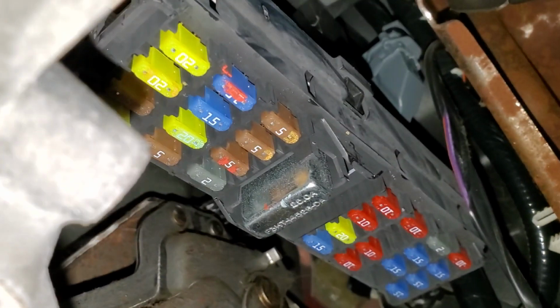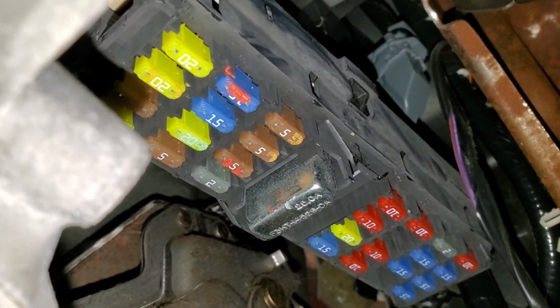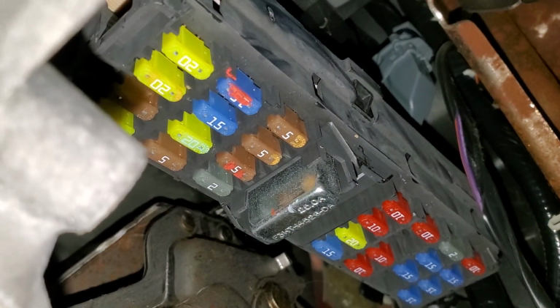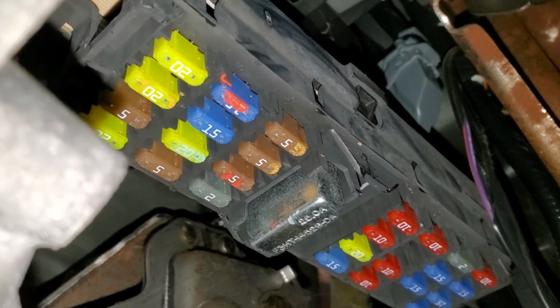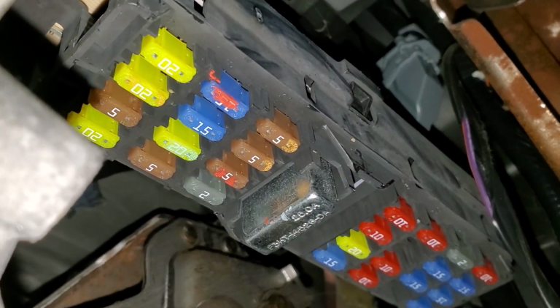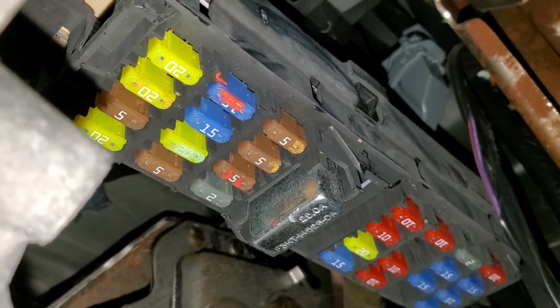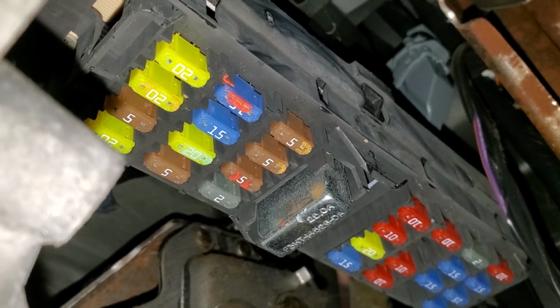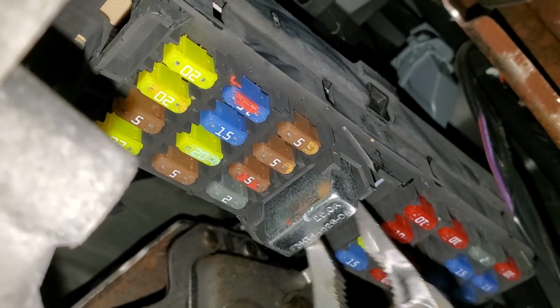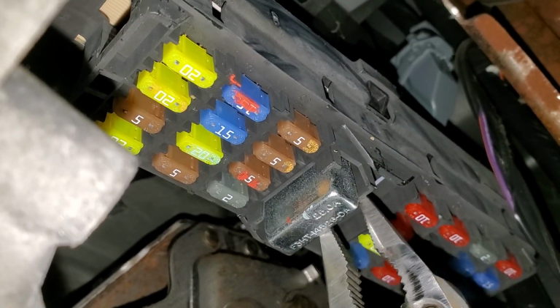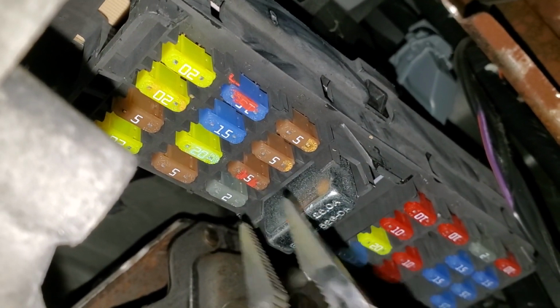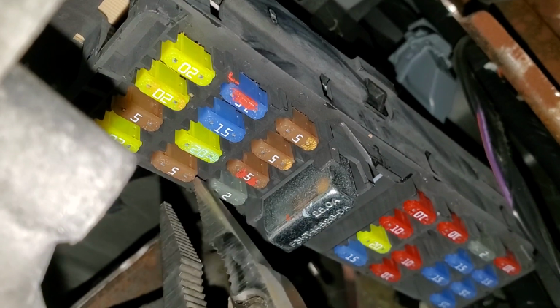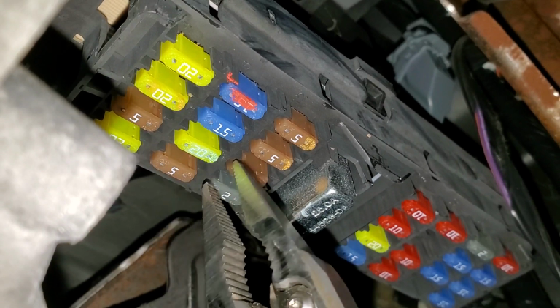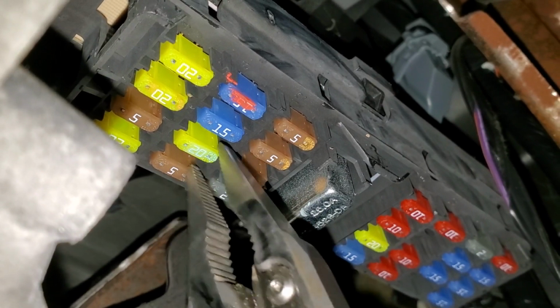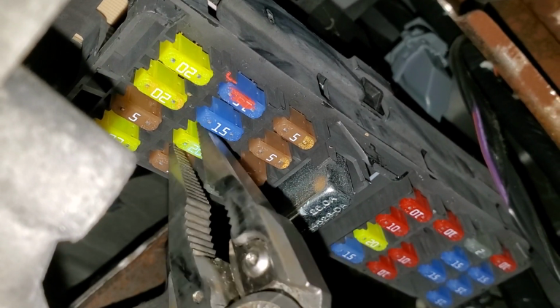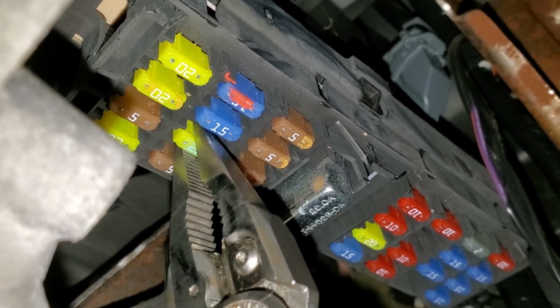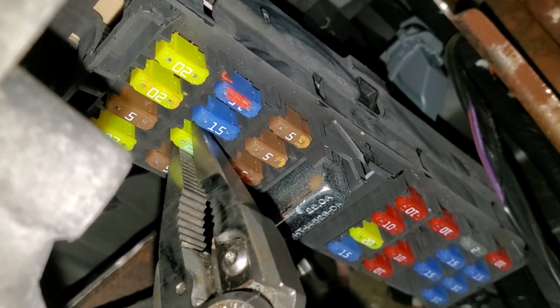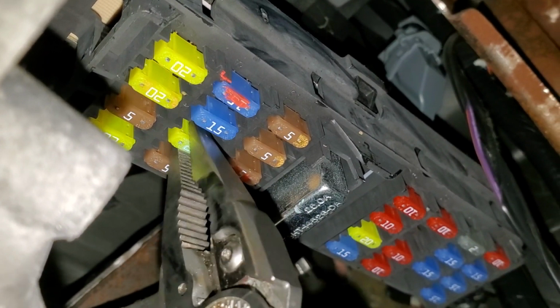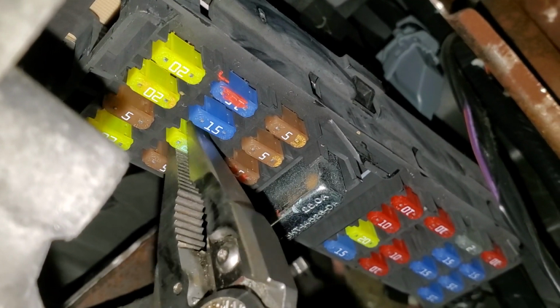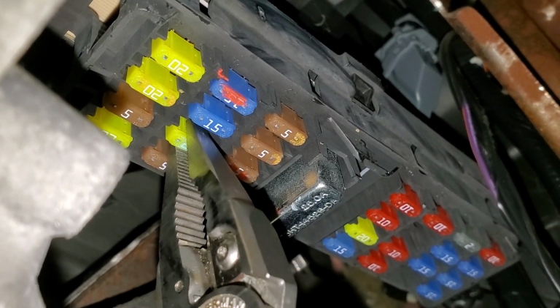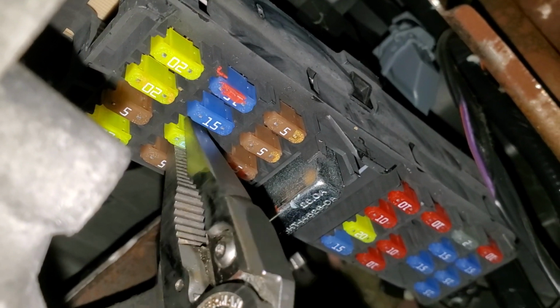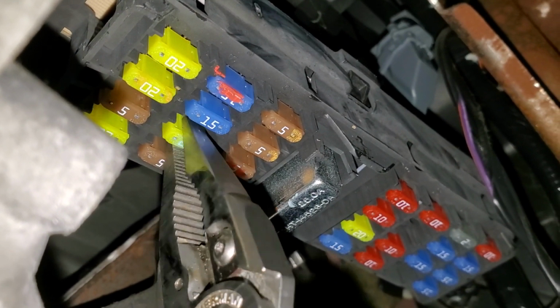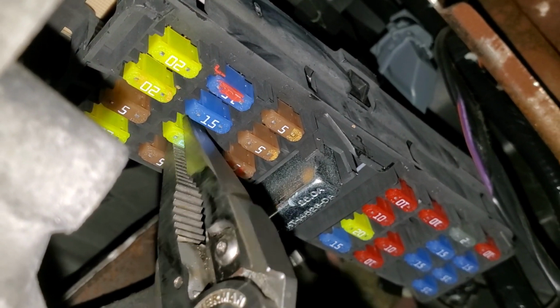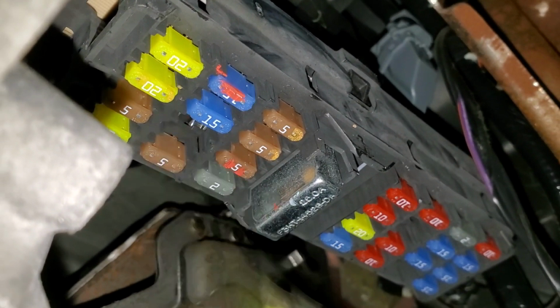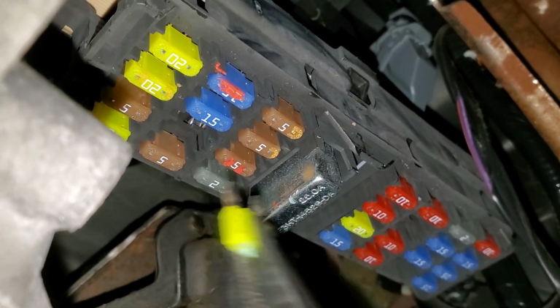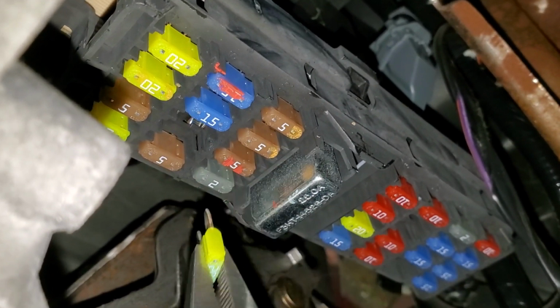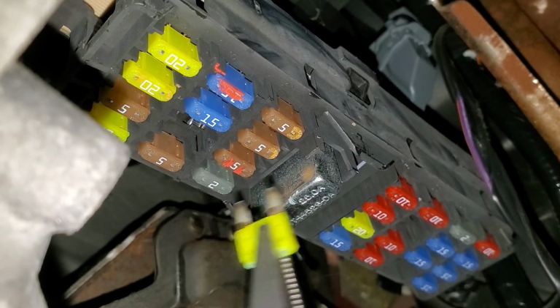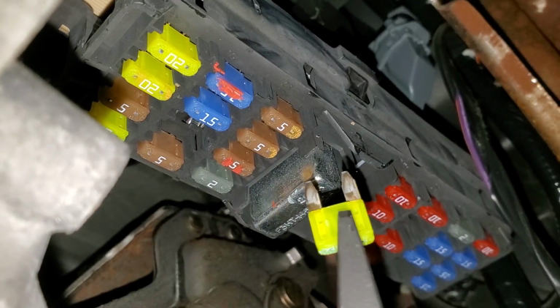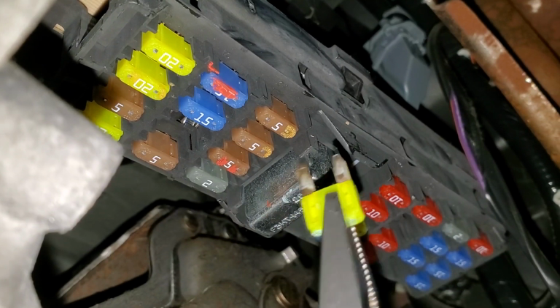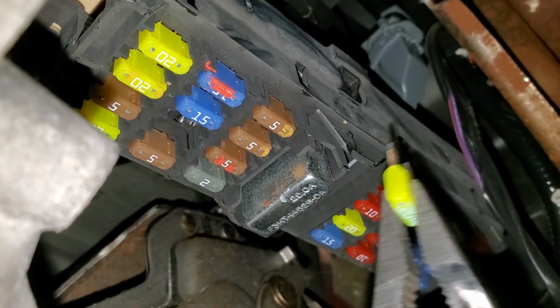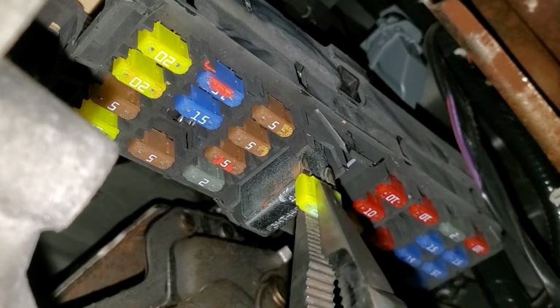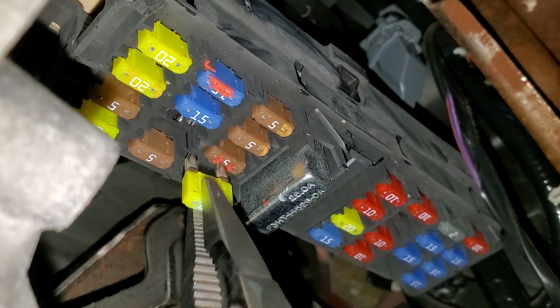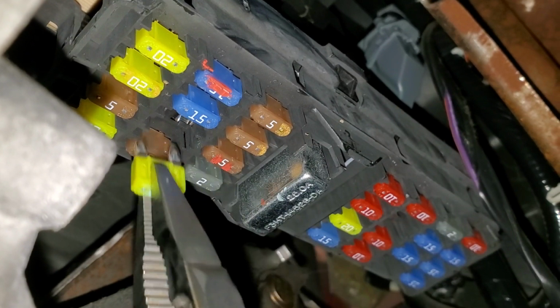As far as the door locks, there's a 20 amp fuse right here. This provides power for all of the door locks, so check that out as well.